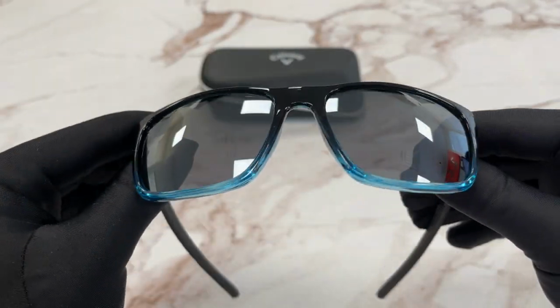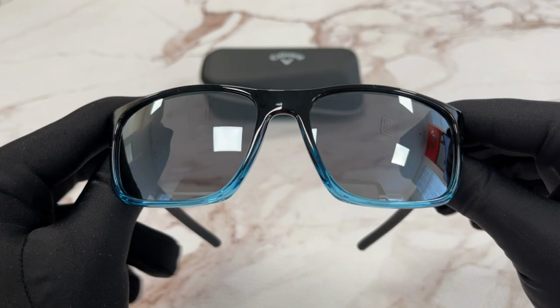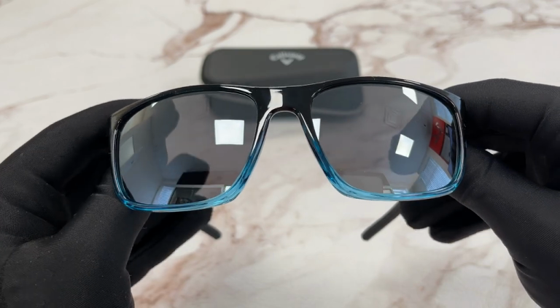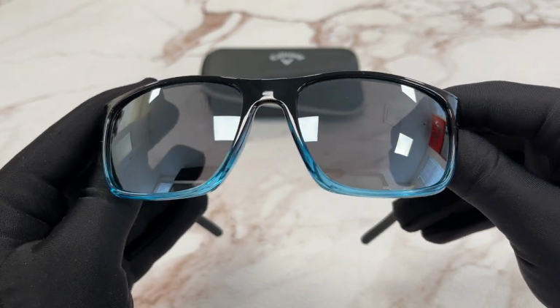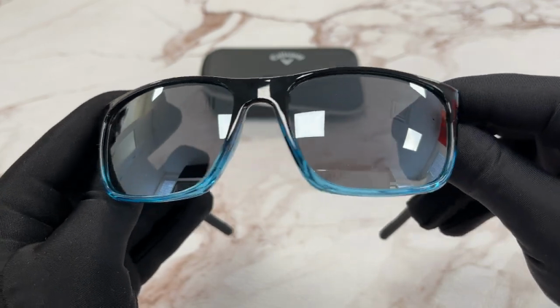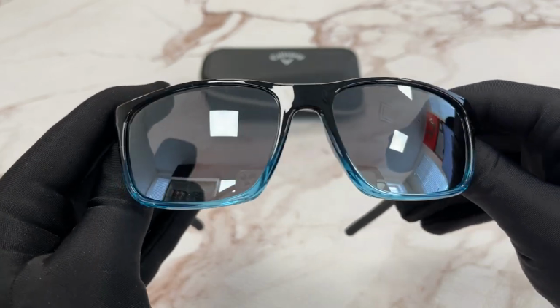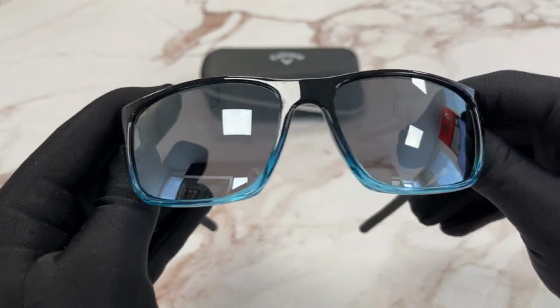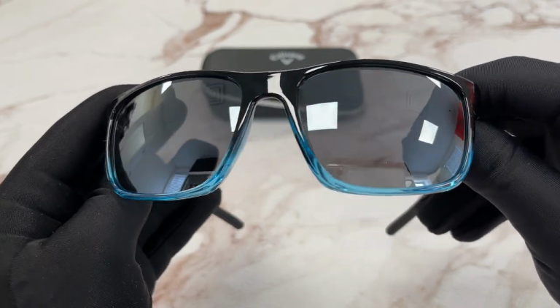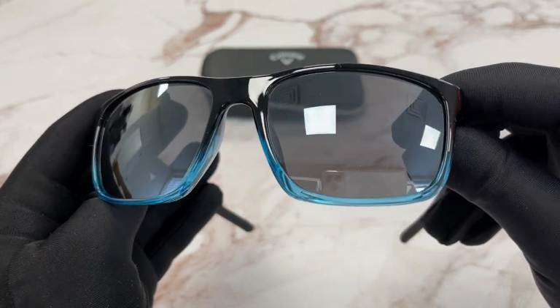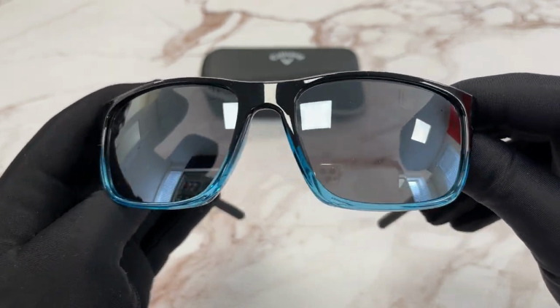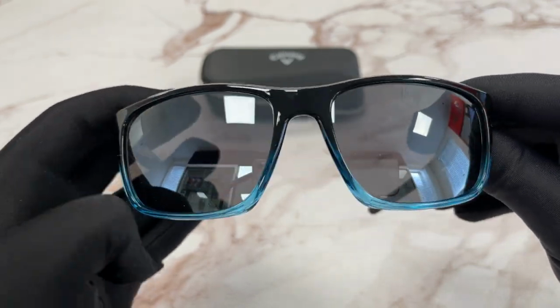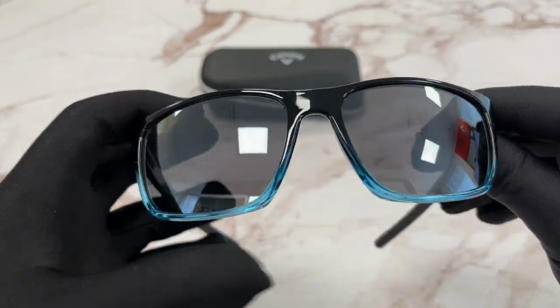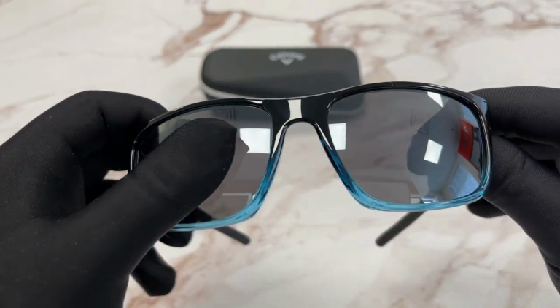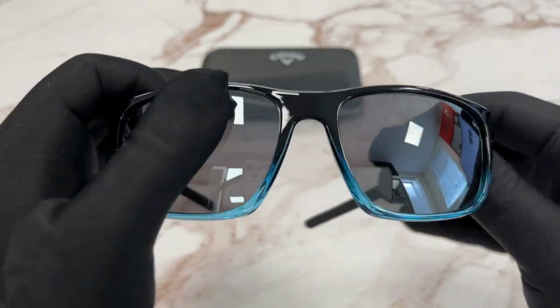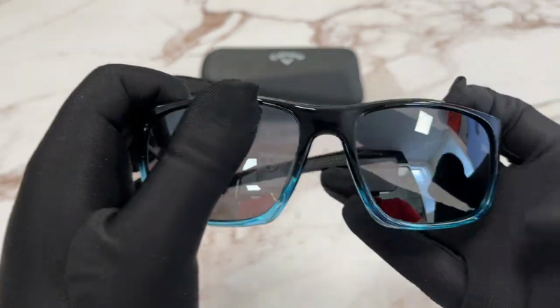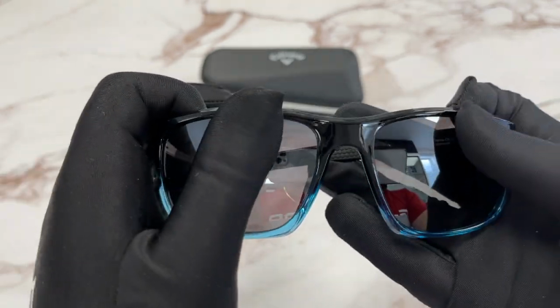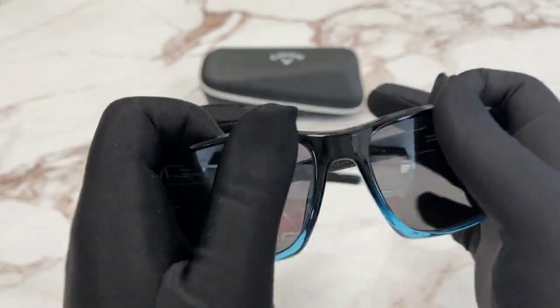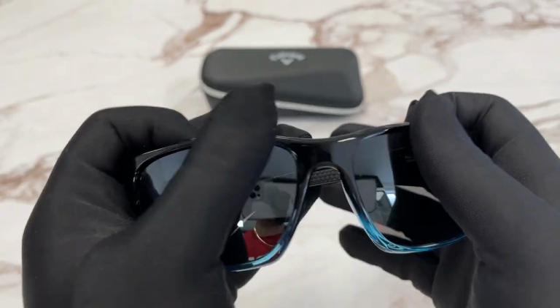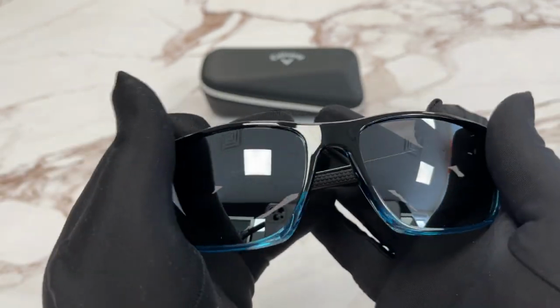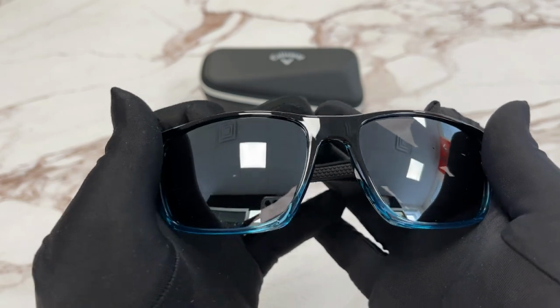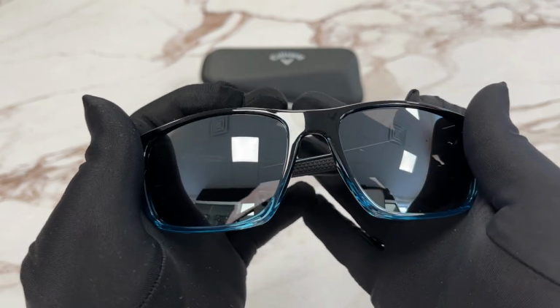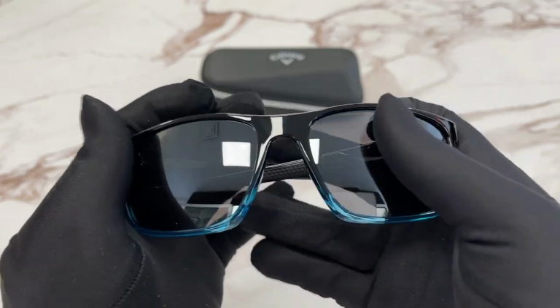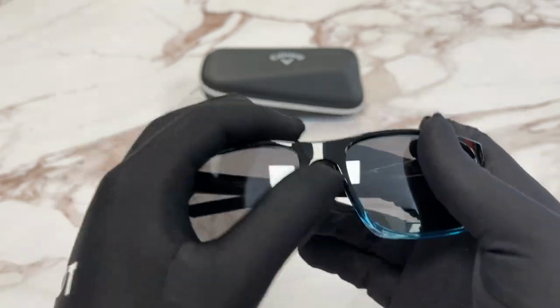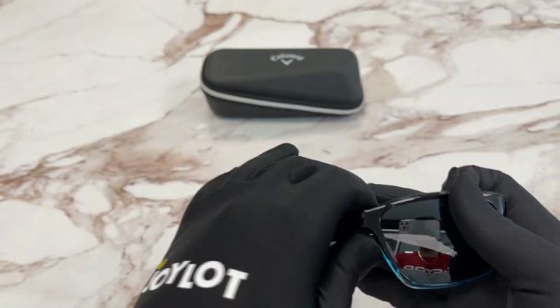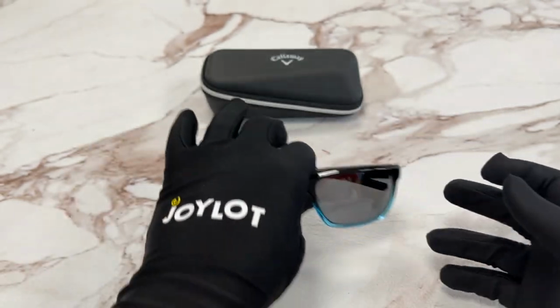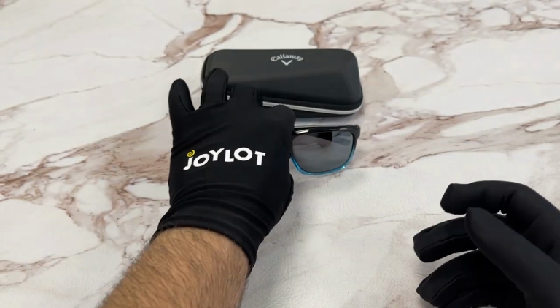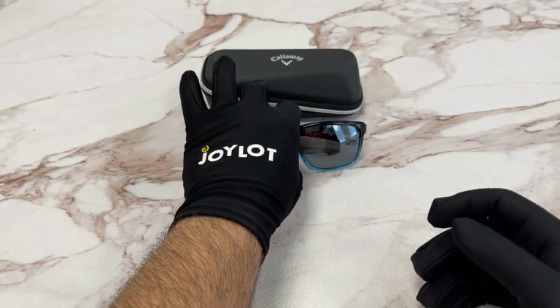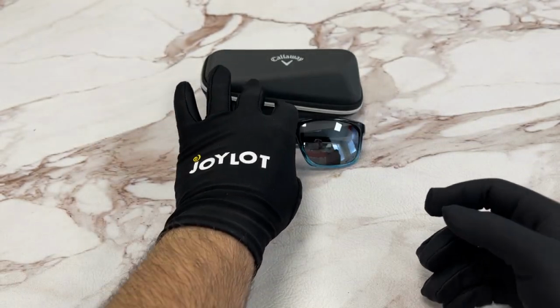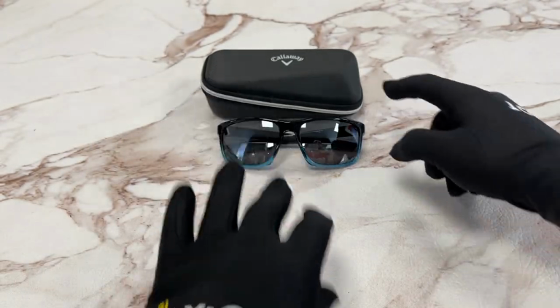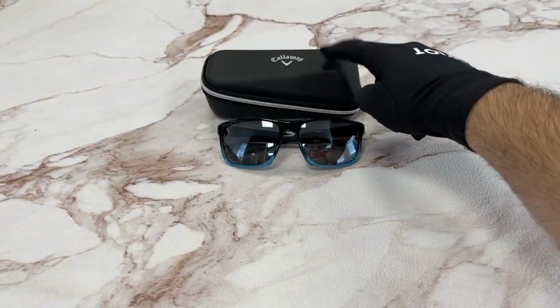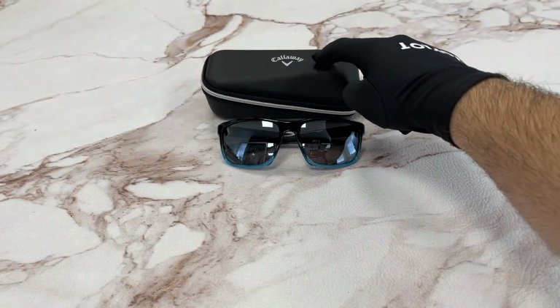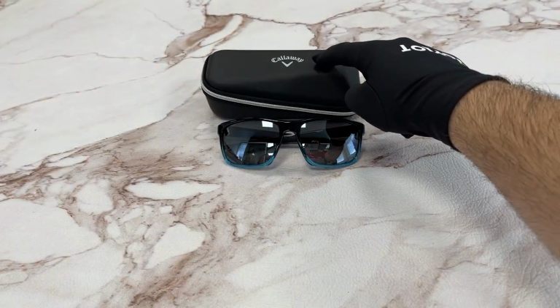The lenses are a gray mirror color. The style of this frame is rectangular. It also comes with a Callaway case.